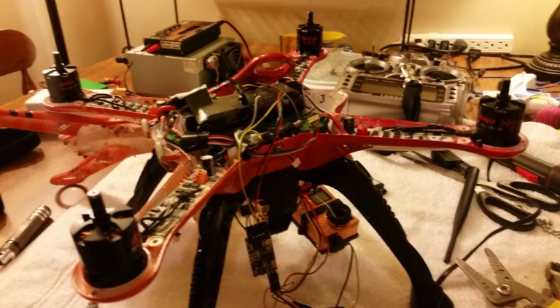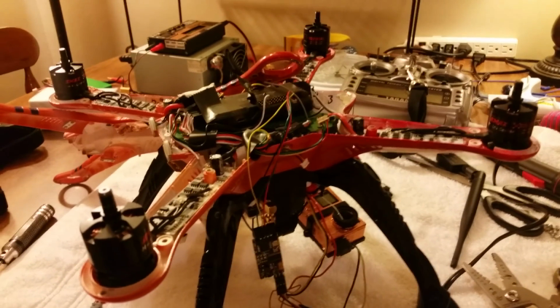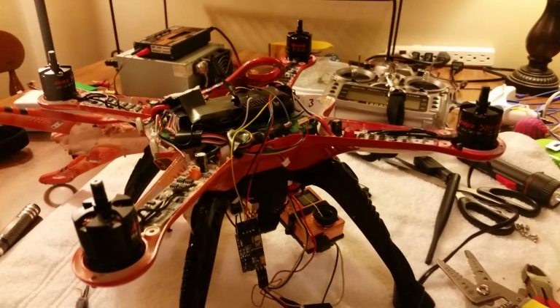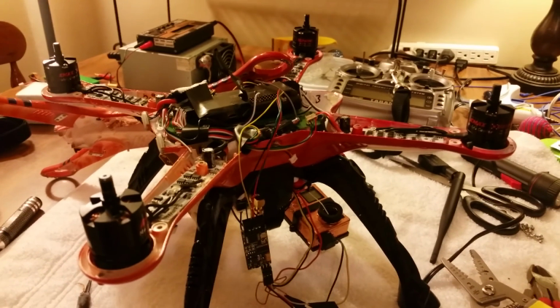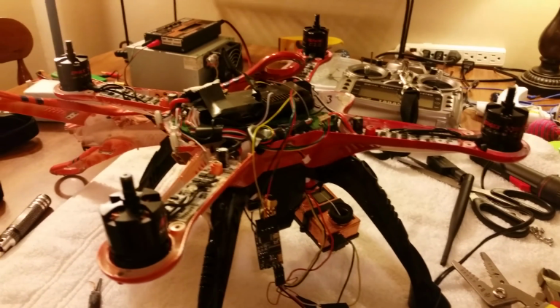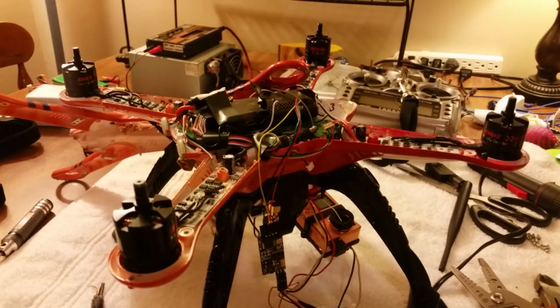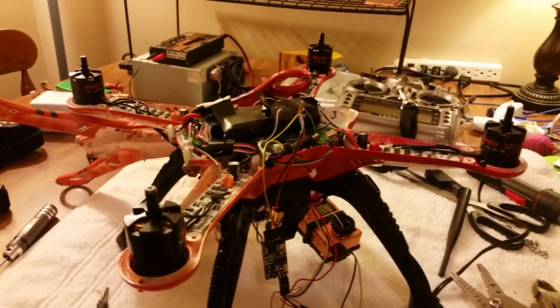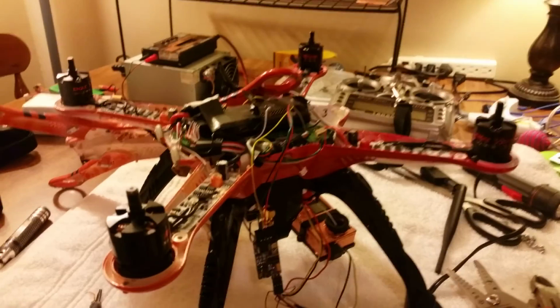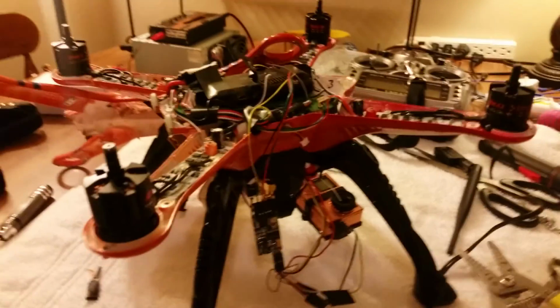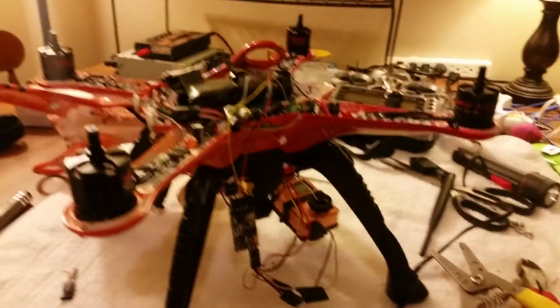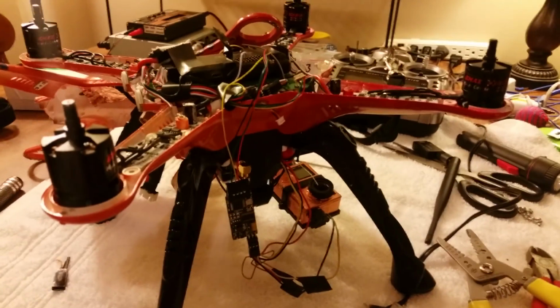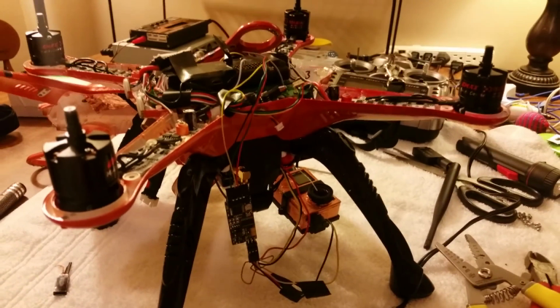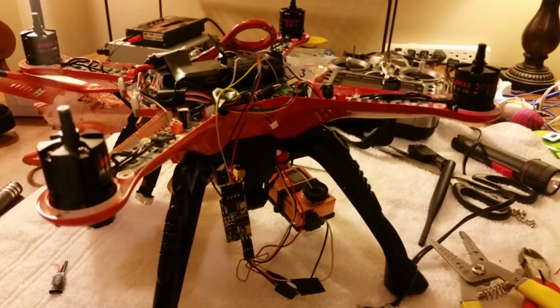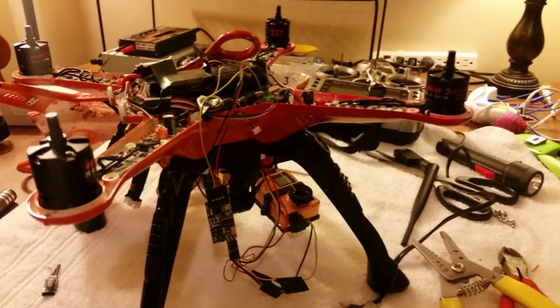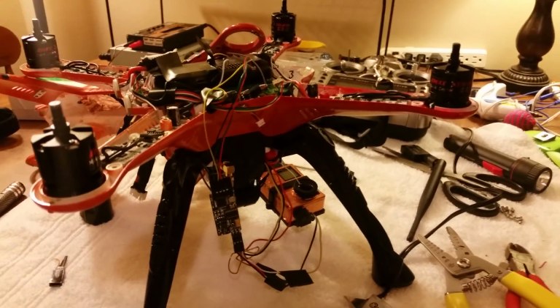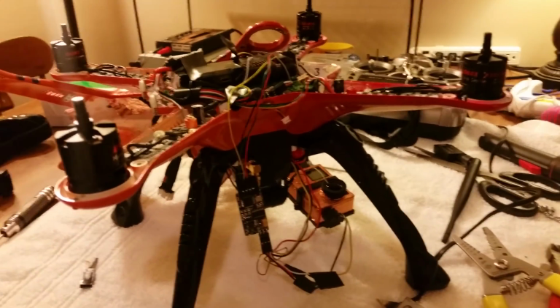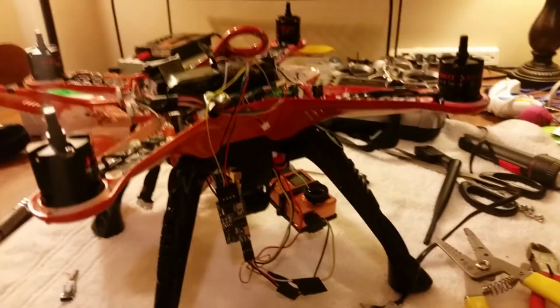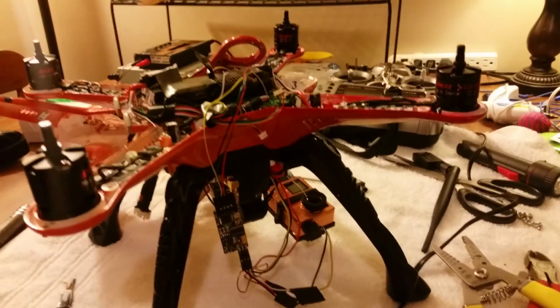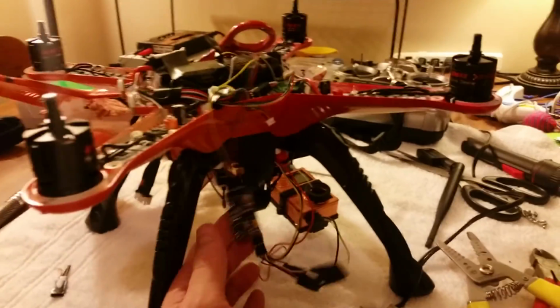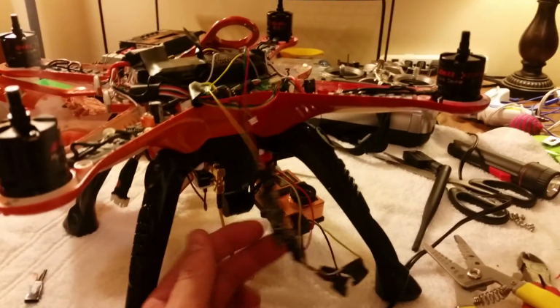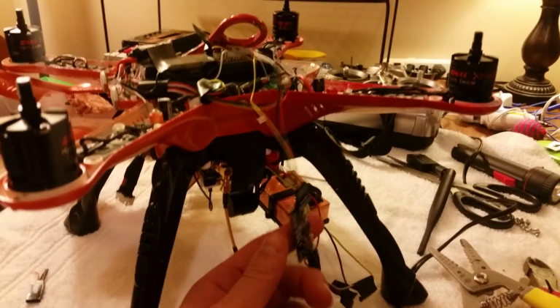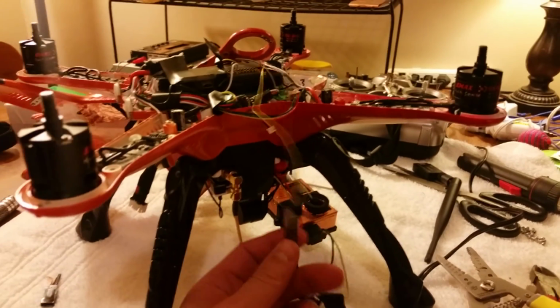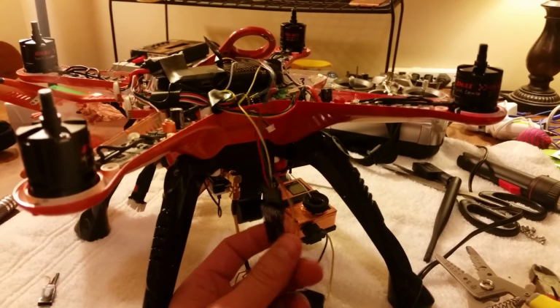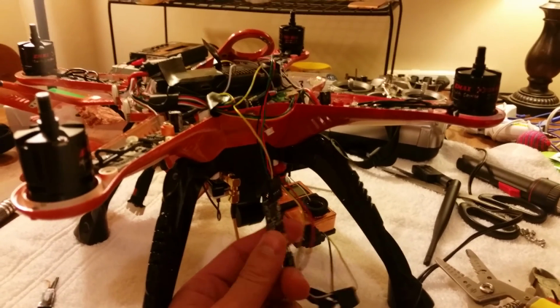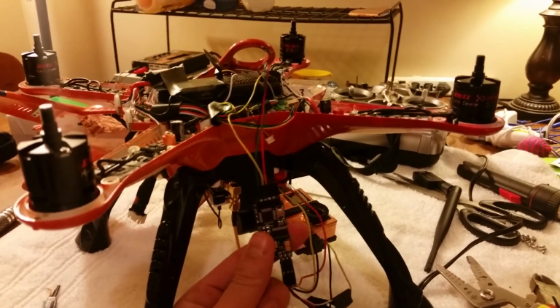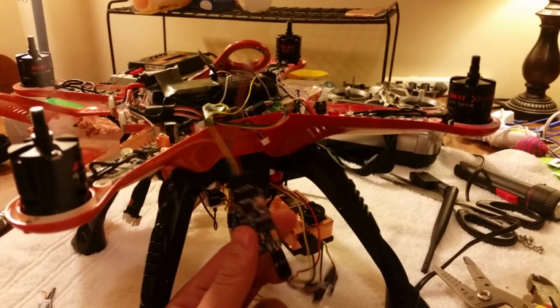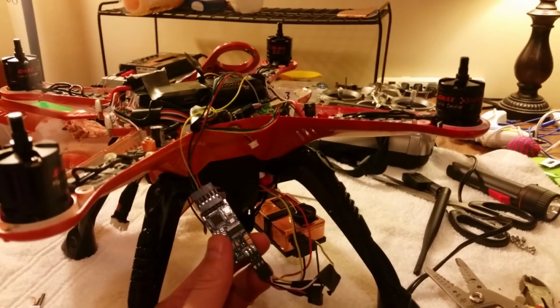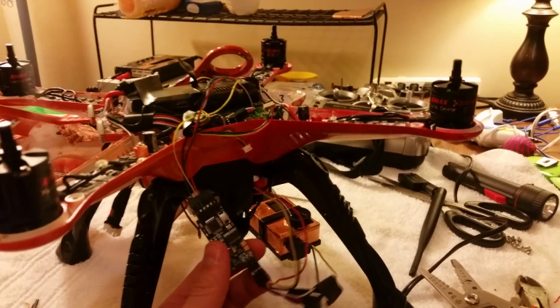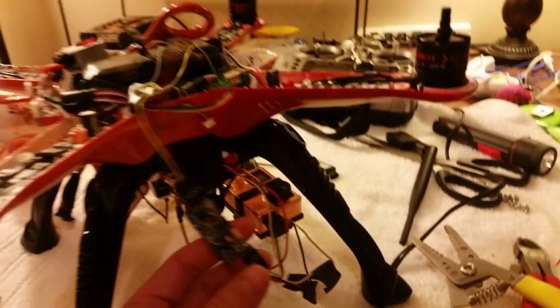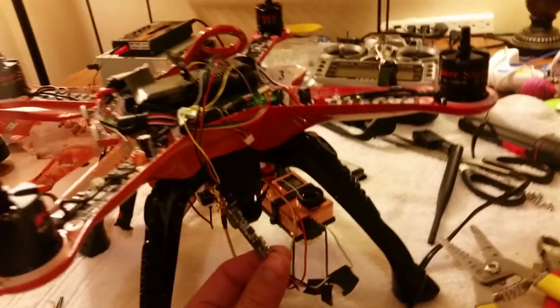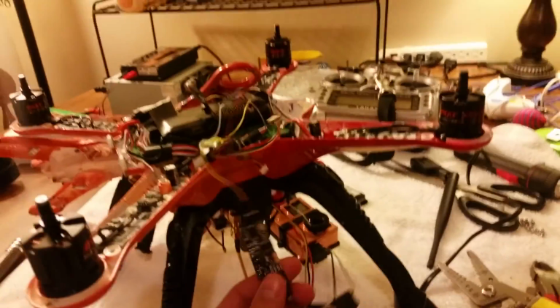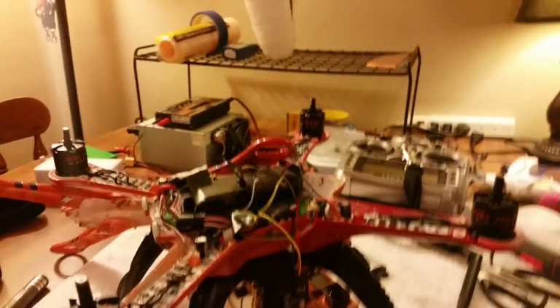Hey guys, the C file here. I'm going to show you how to connect a GoPro Hero 4 Black to the OSD, and fix that 'waiting for Mavlink heartbeat' error.